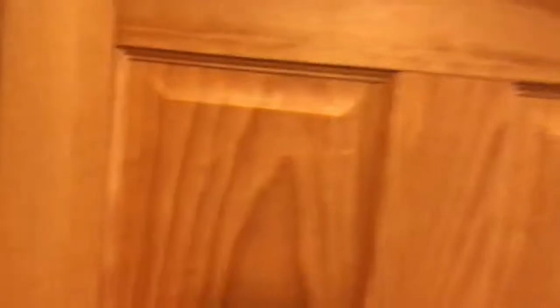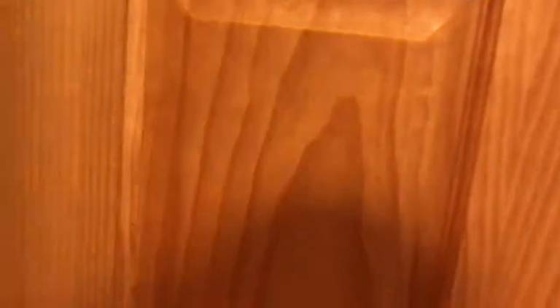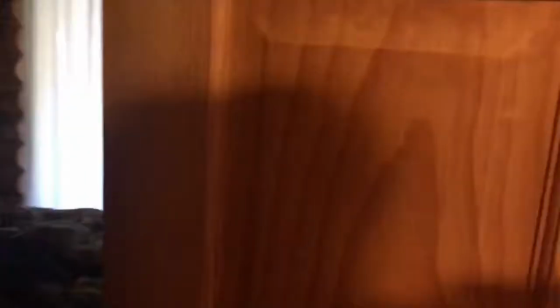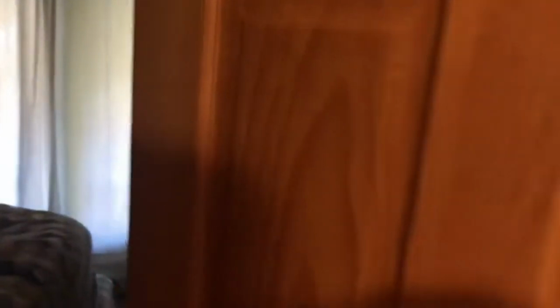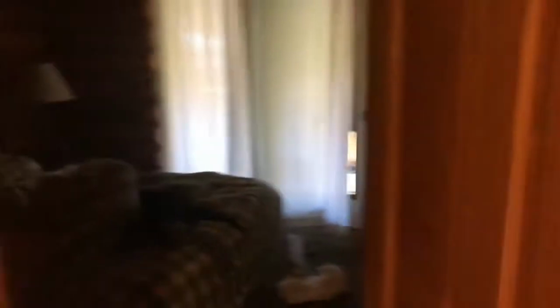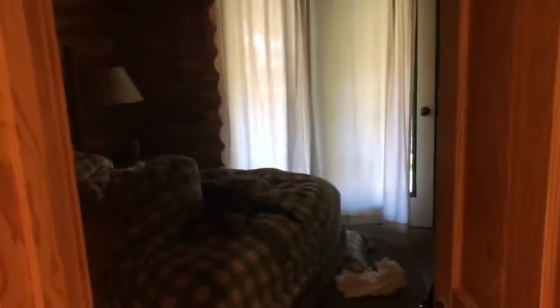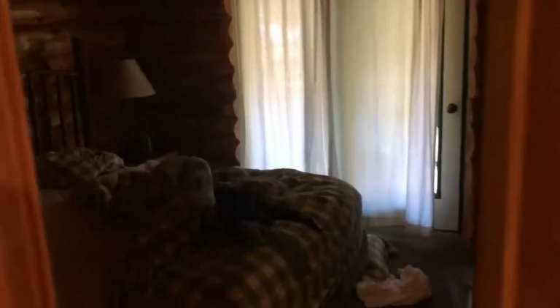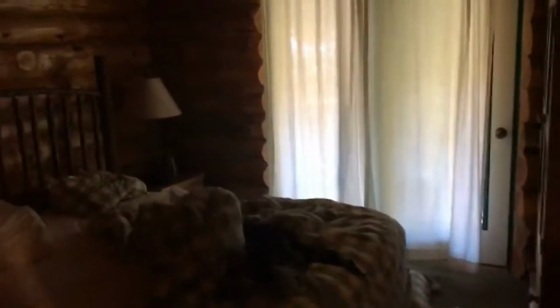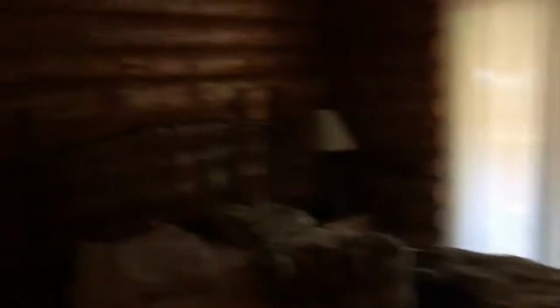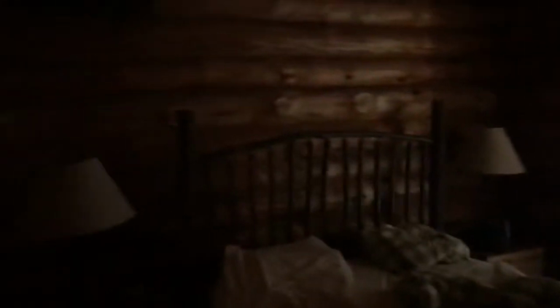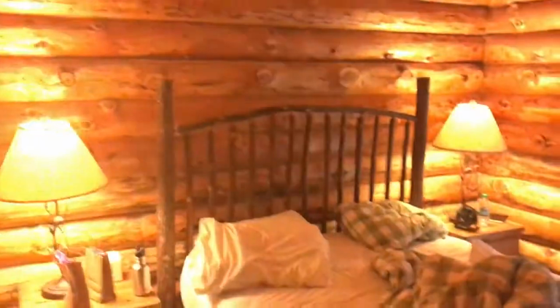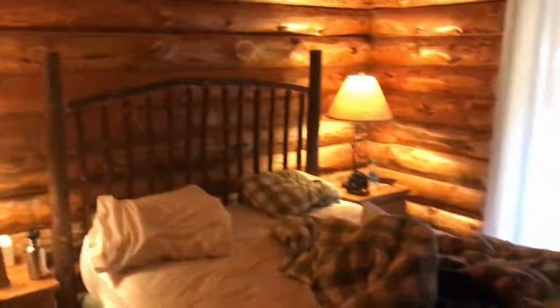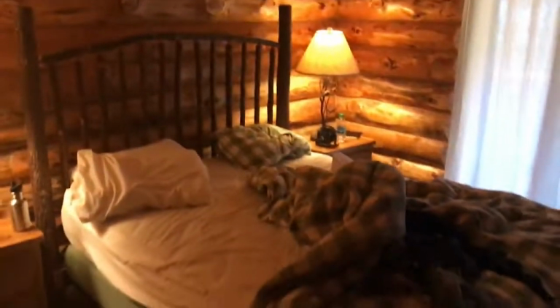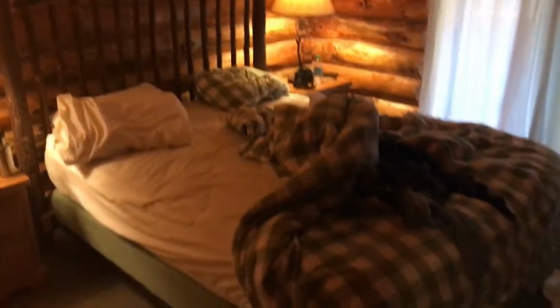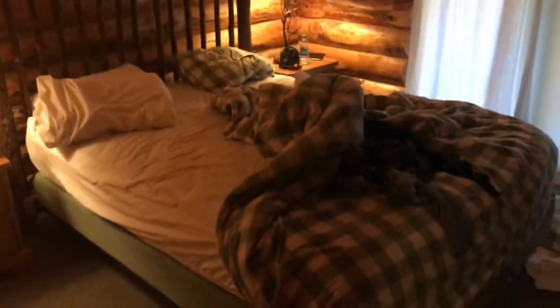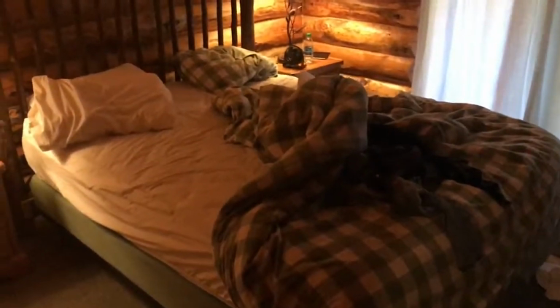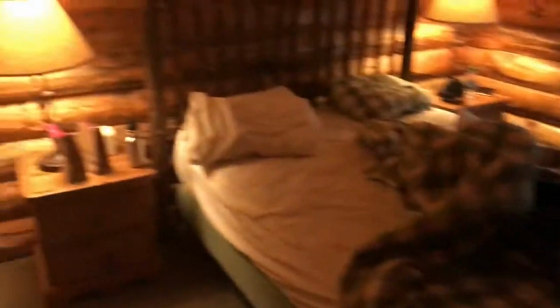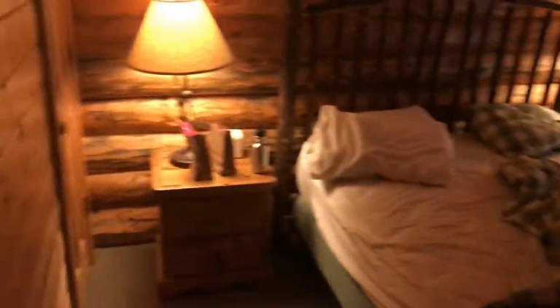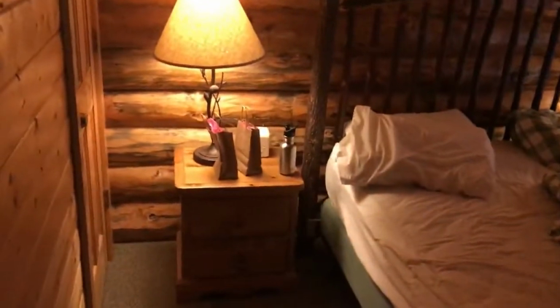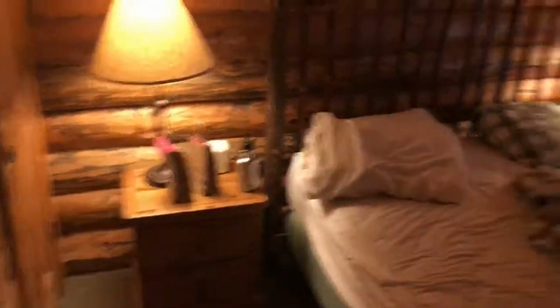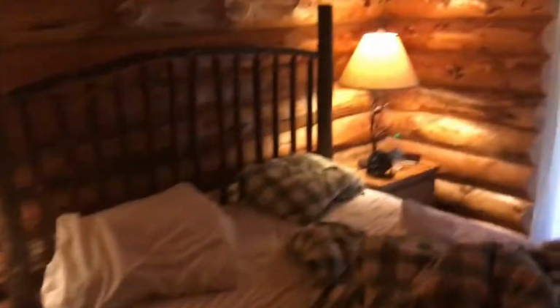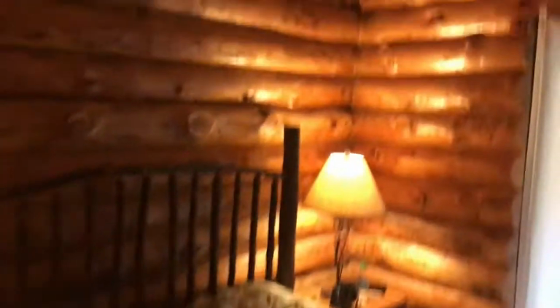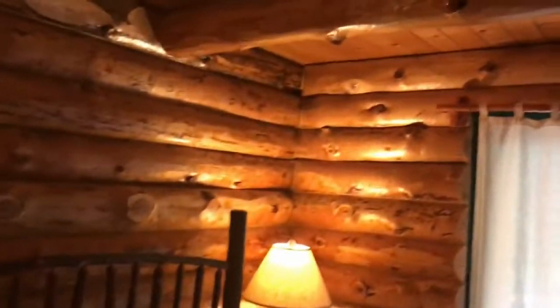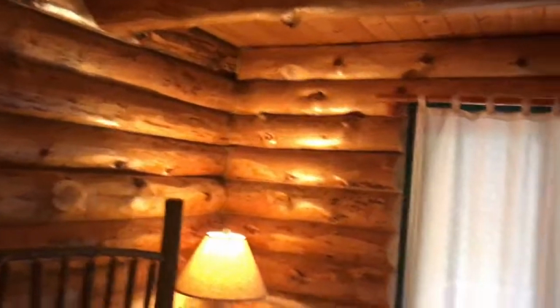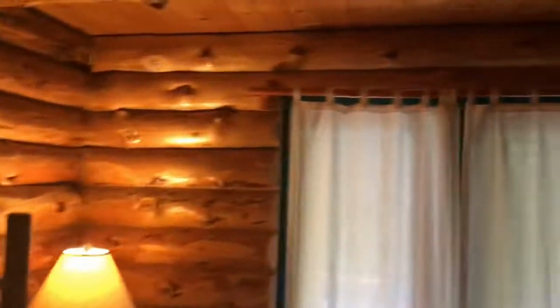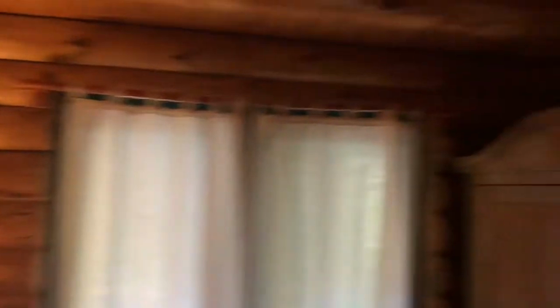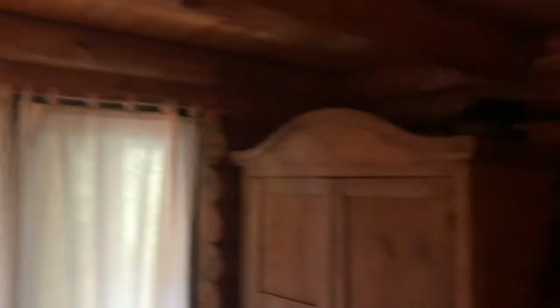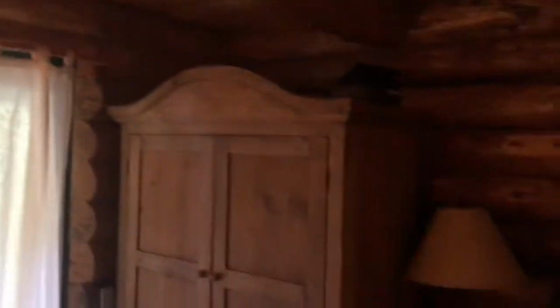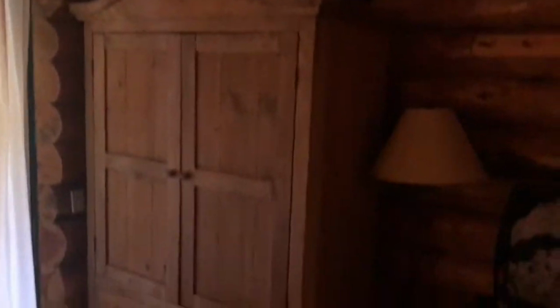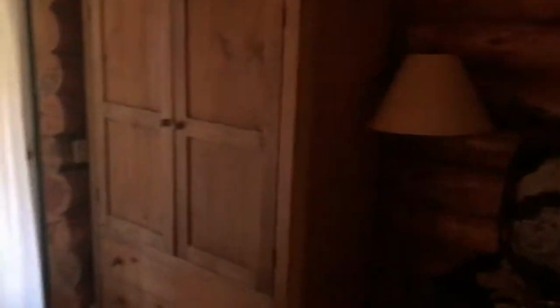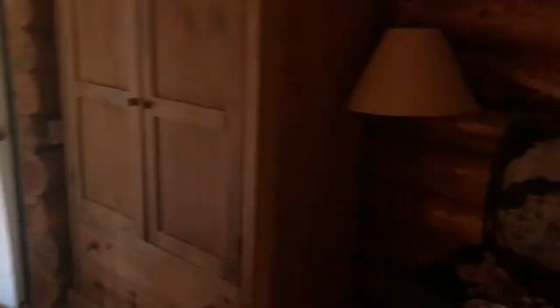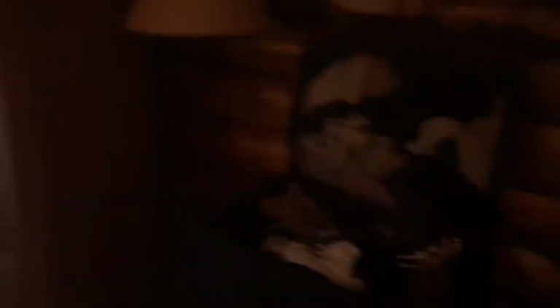Here is the entry bedroom. It's got a queen-size bed, a couple of nightstands. Obviously it's a log cabin. We've got a little armoire there.